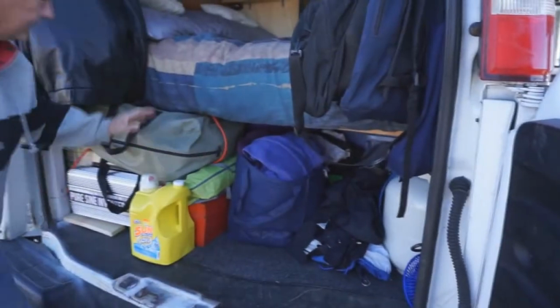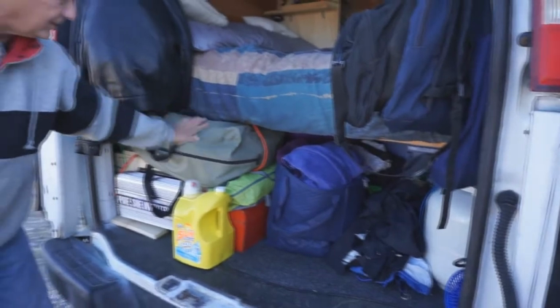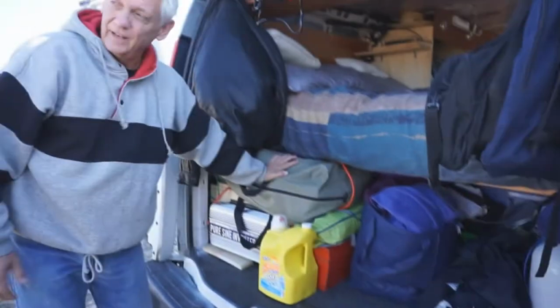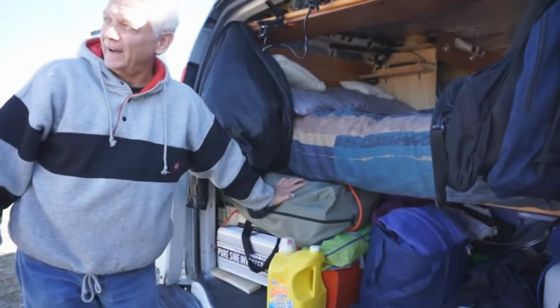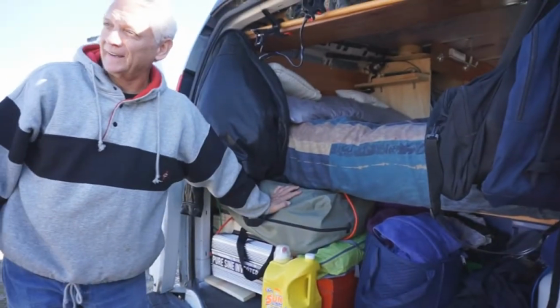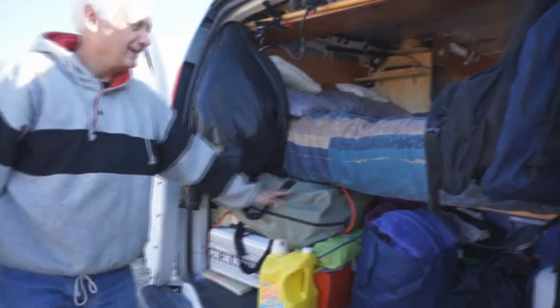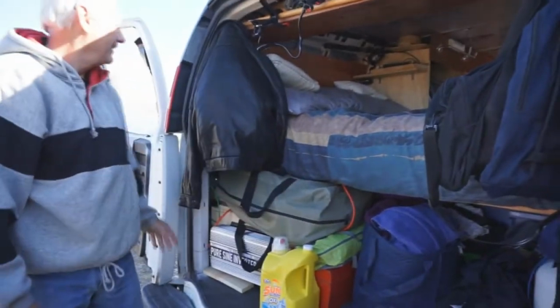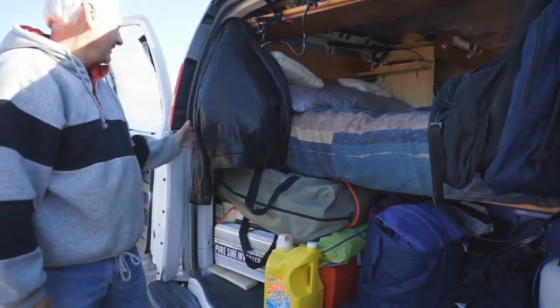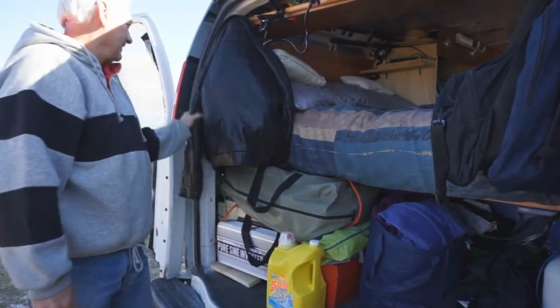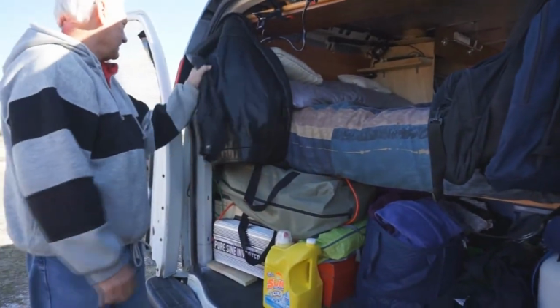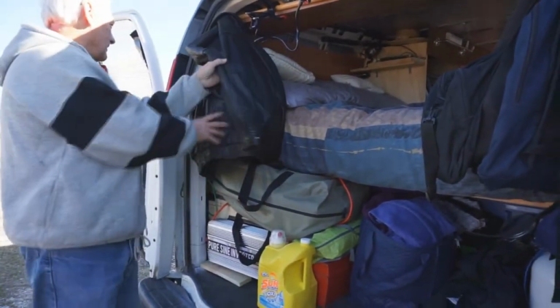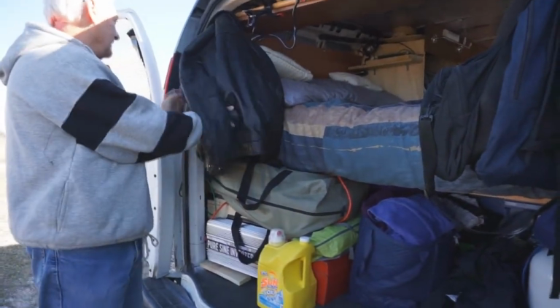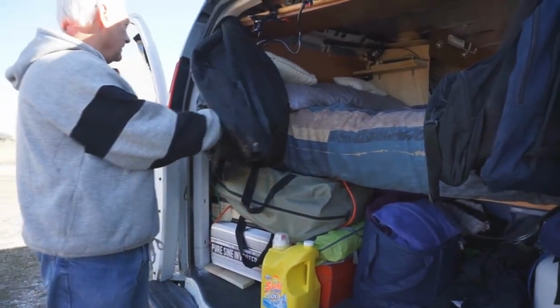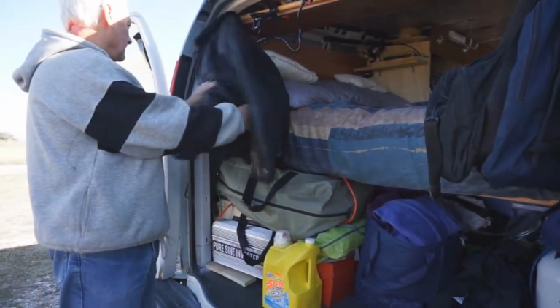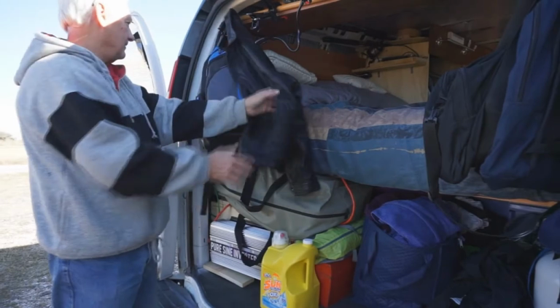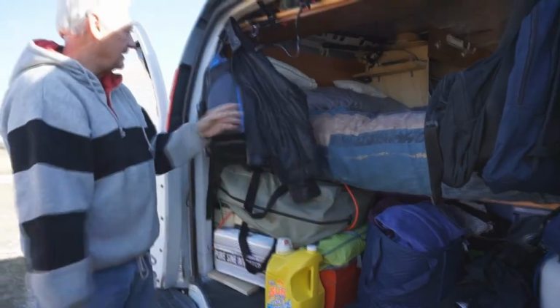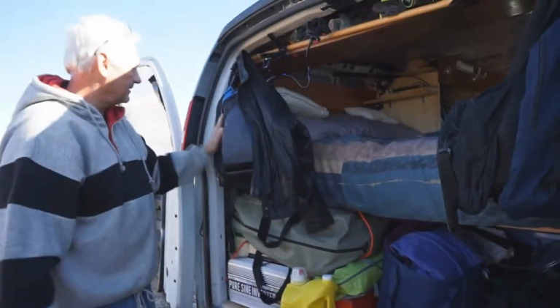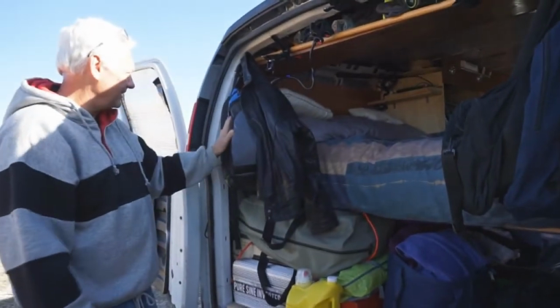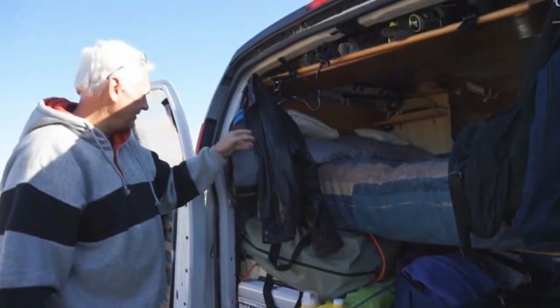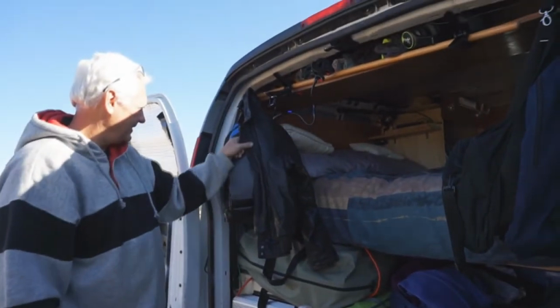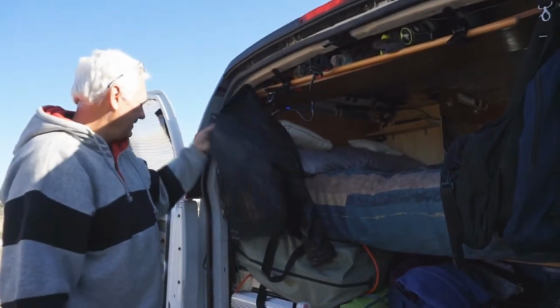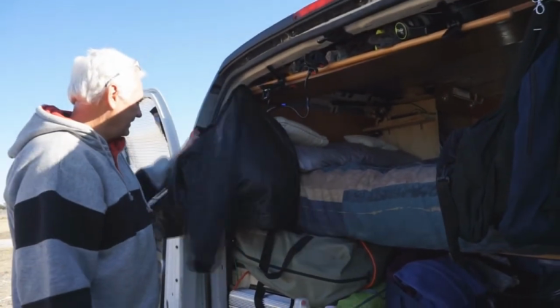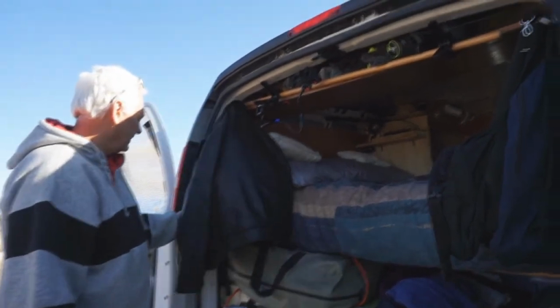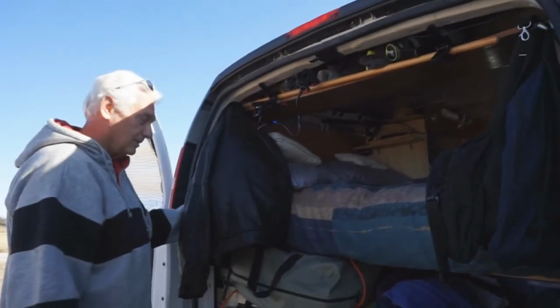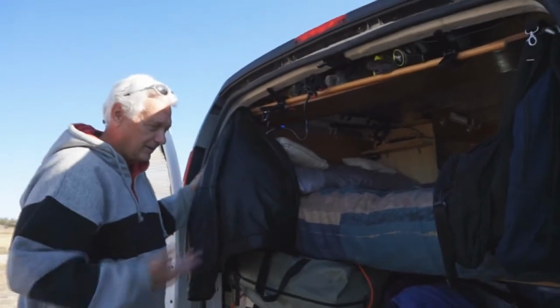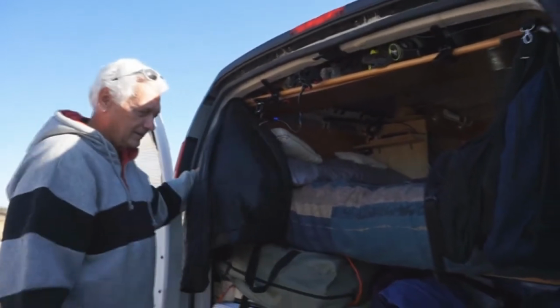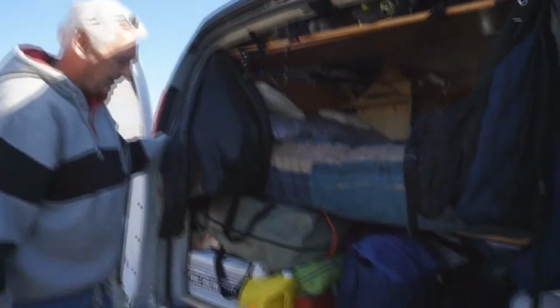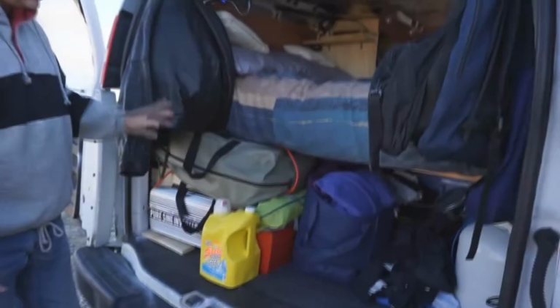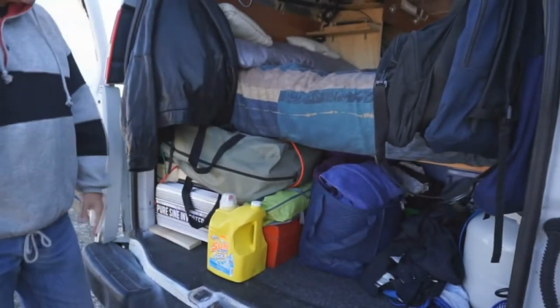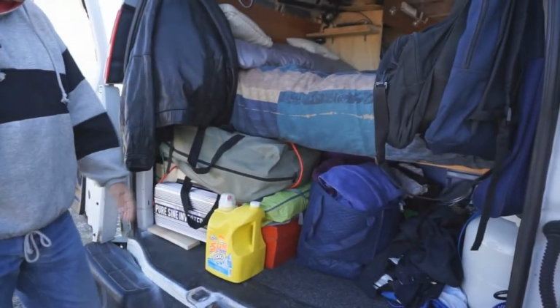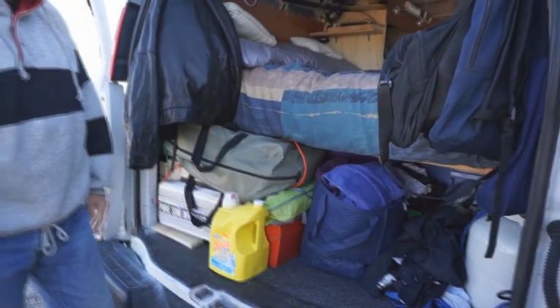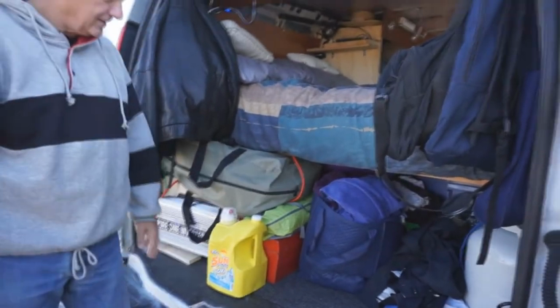These are my dirty clothes bags. This is my inflatable kayak. This is another hook and I have another knapsack on there, and my leather coat which I got out yesterday because it's cold — winter has set in.